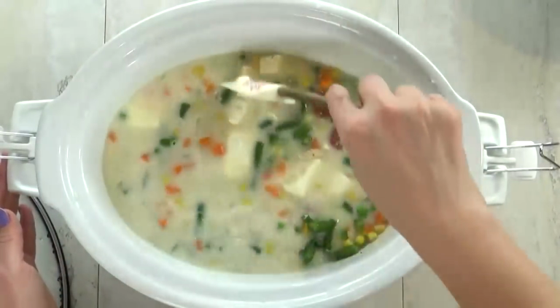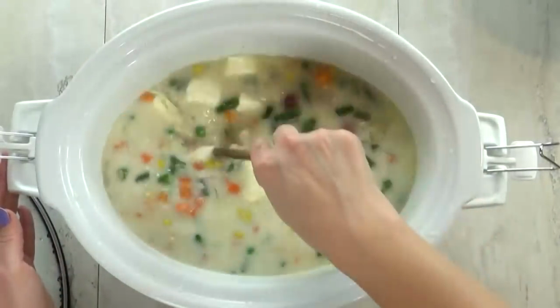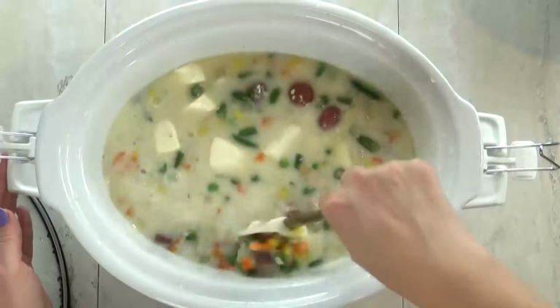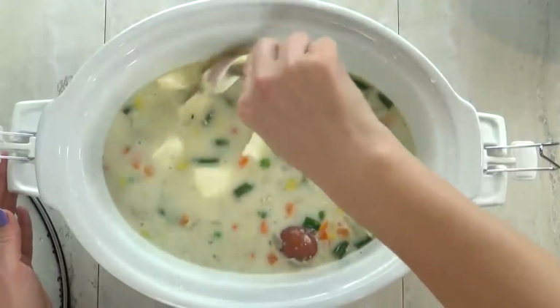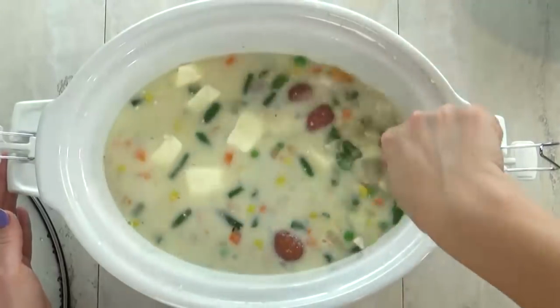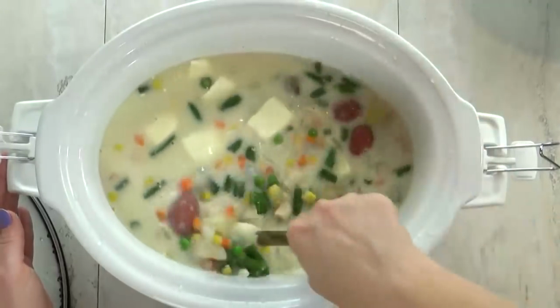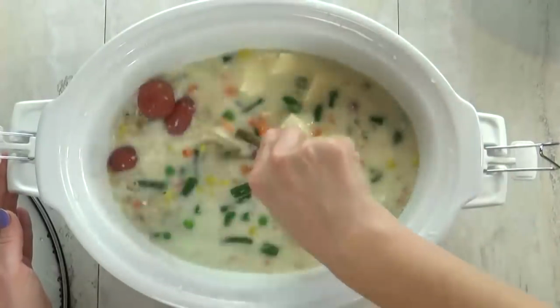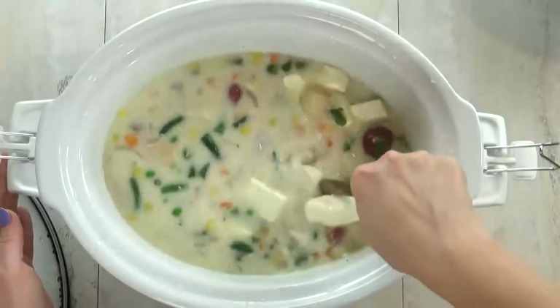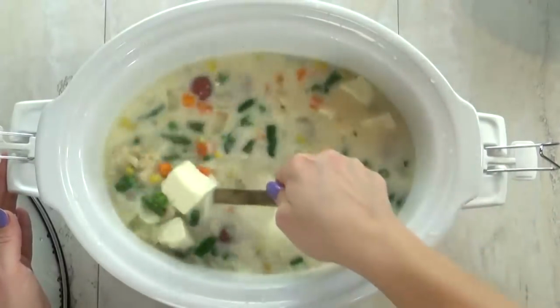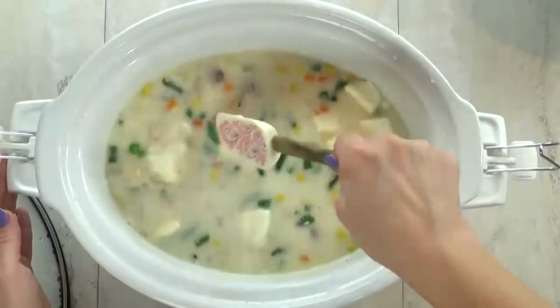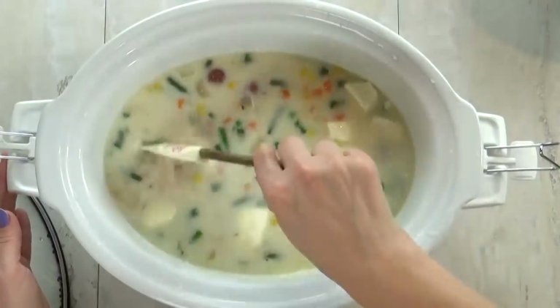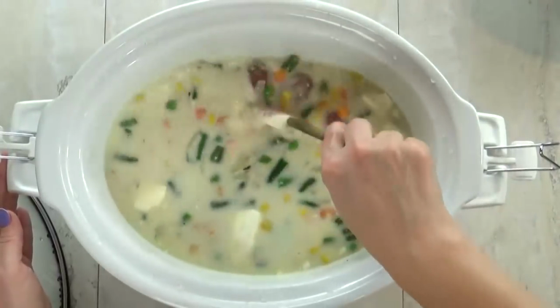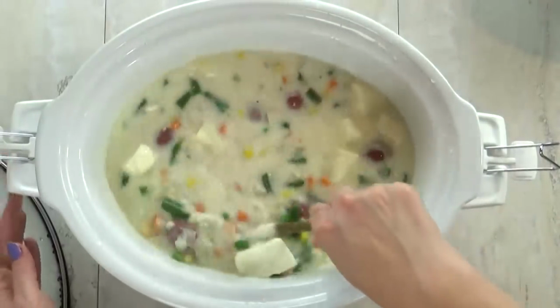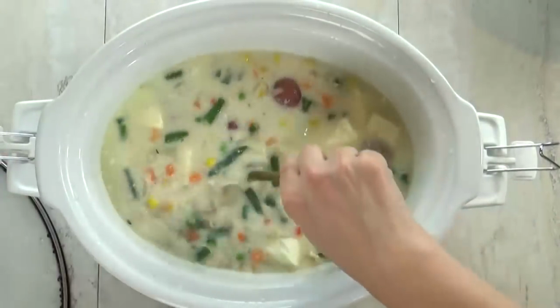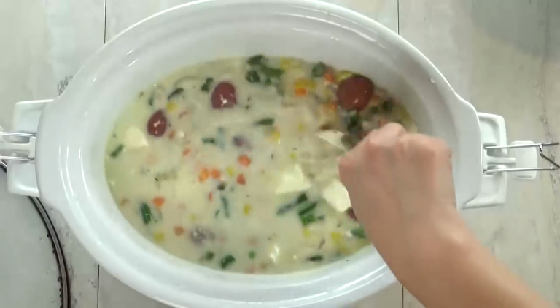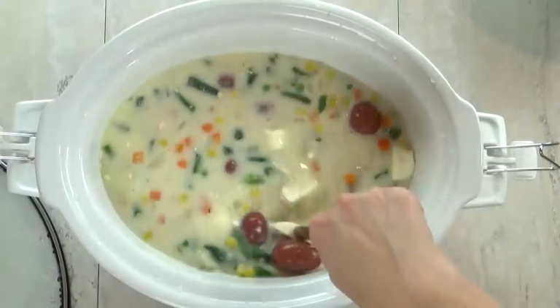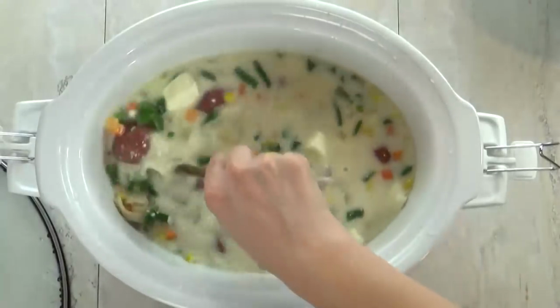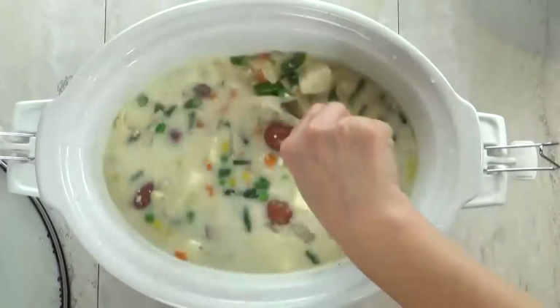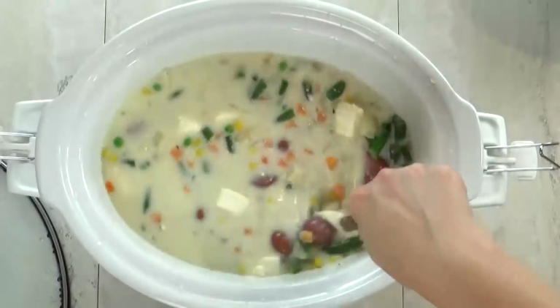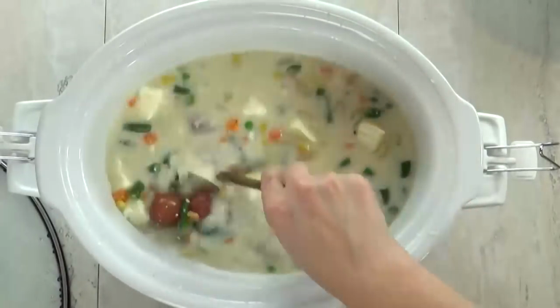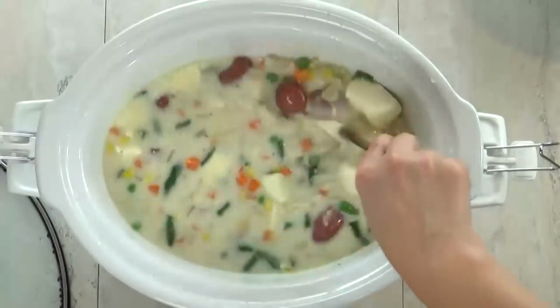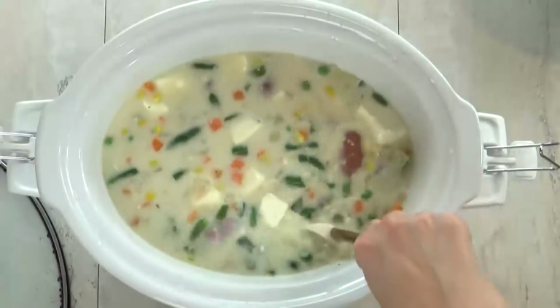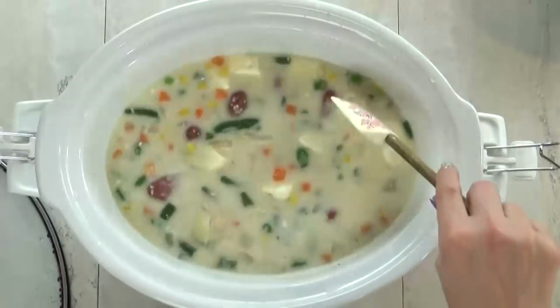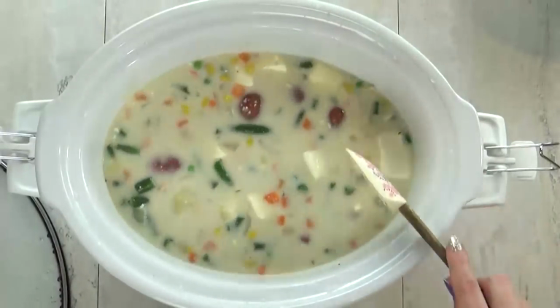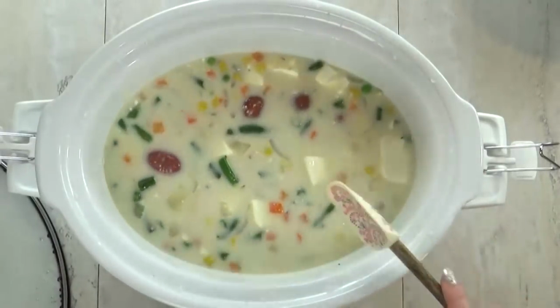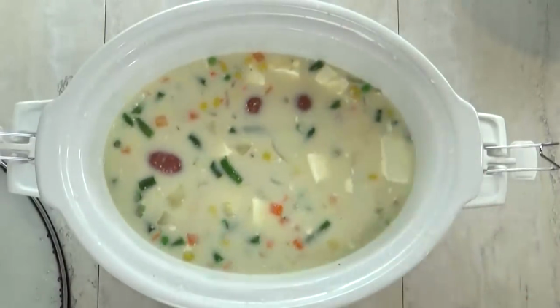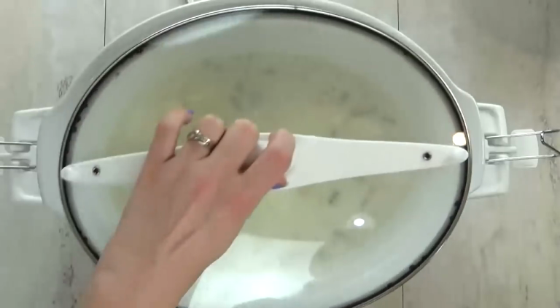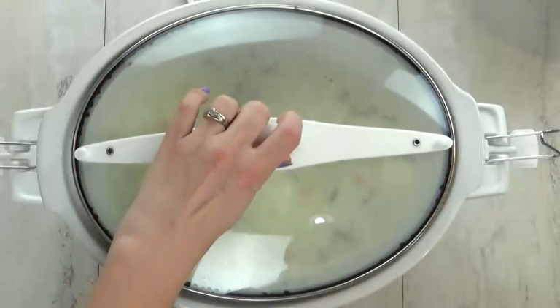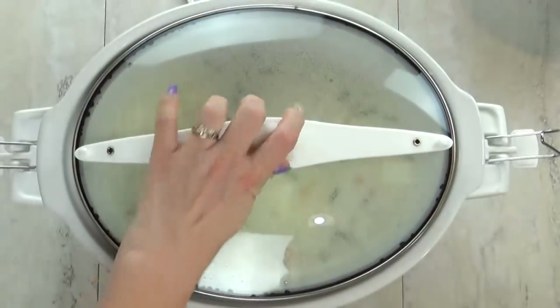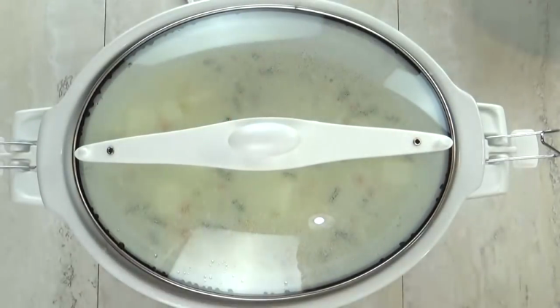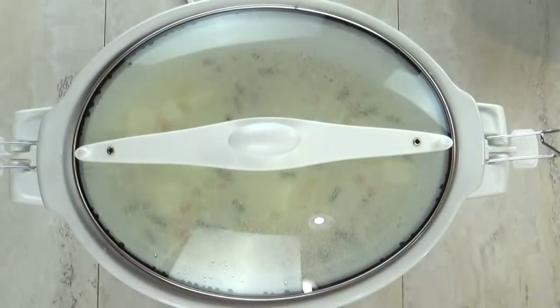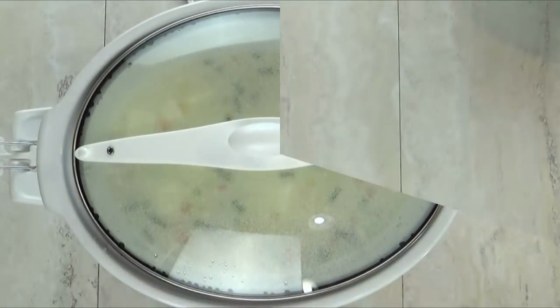Now I'm going to give this a big stir, then put the lid back on for another 30 to 45 minutes, or until all of the cream cheese has melted into the soup and the veggies are warmed through.